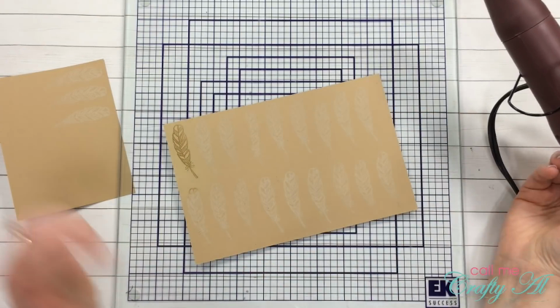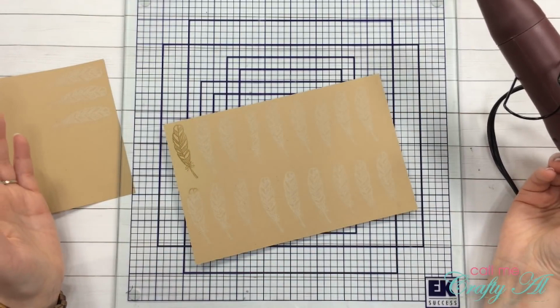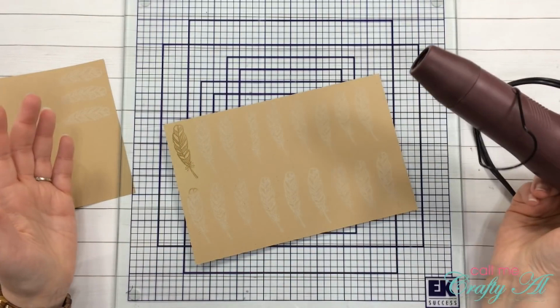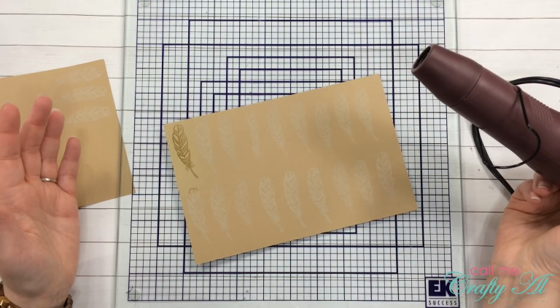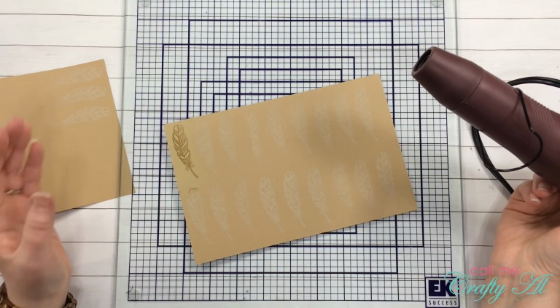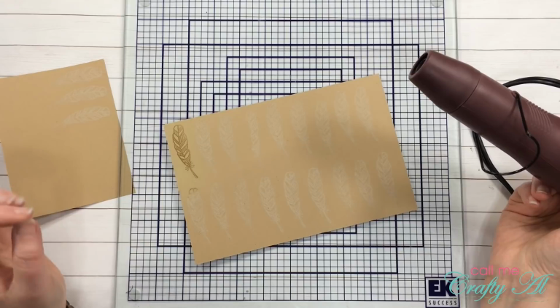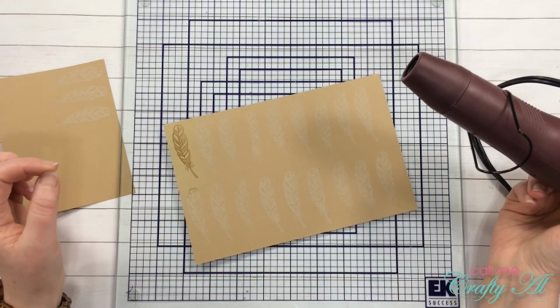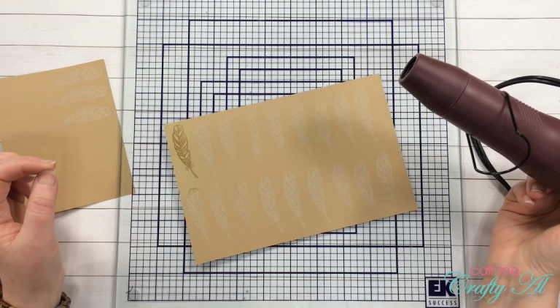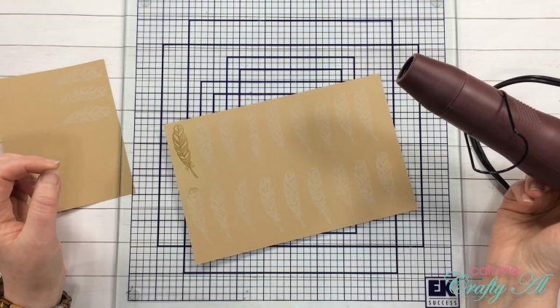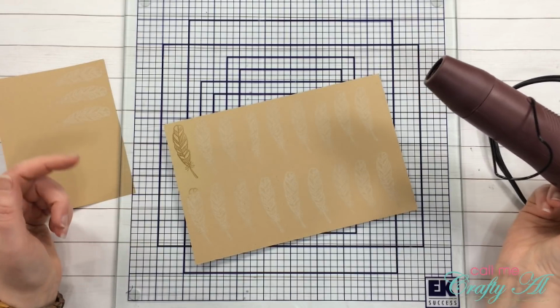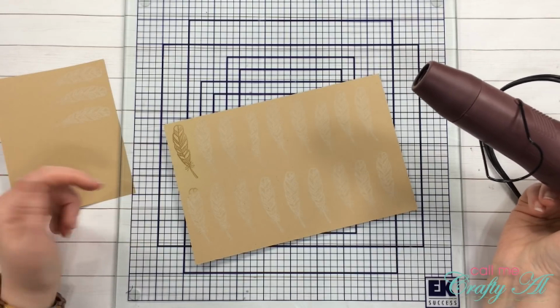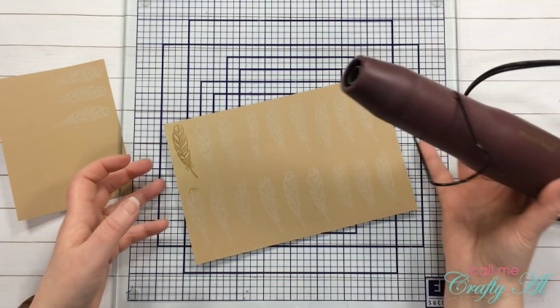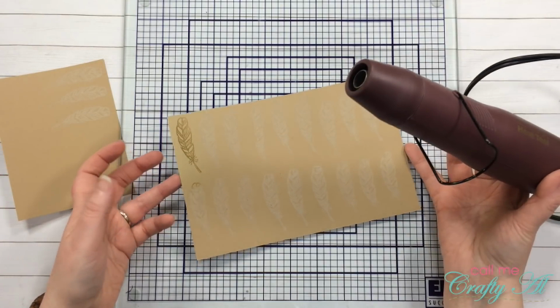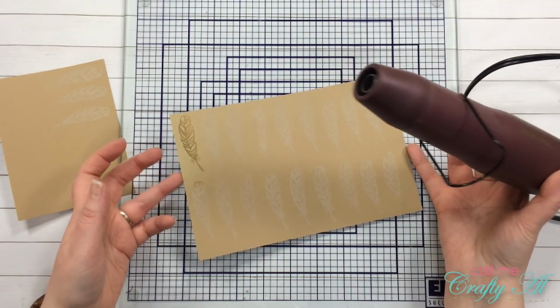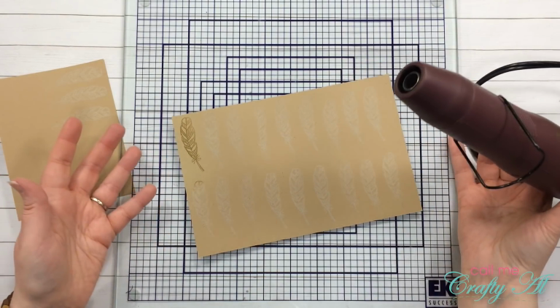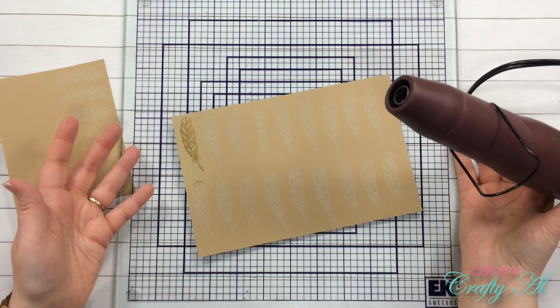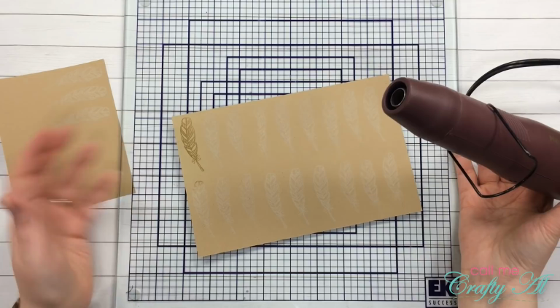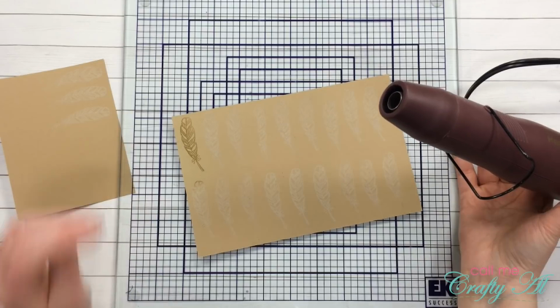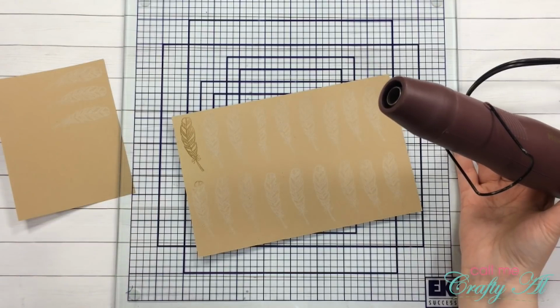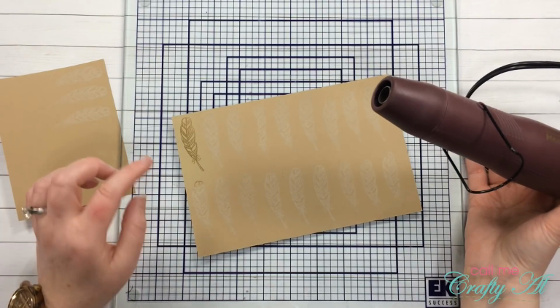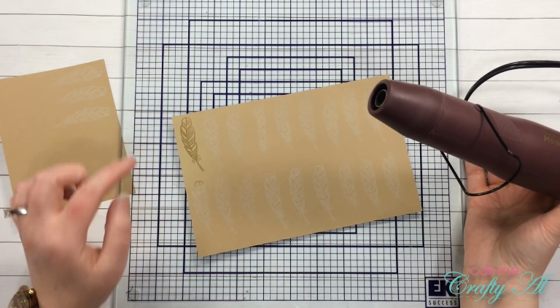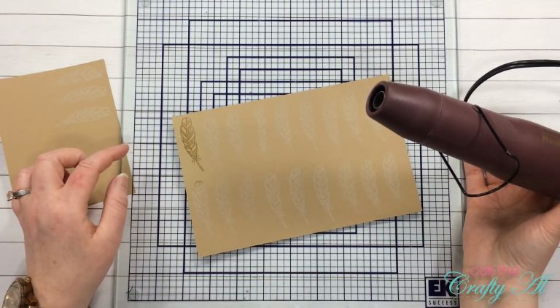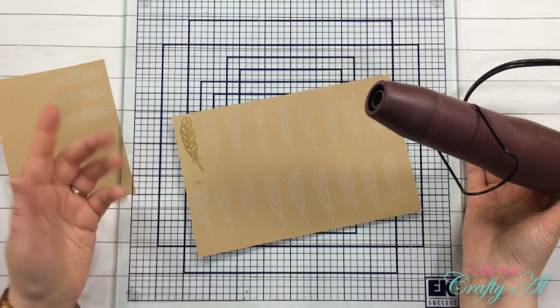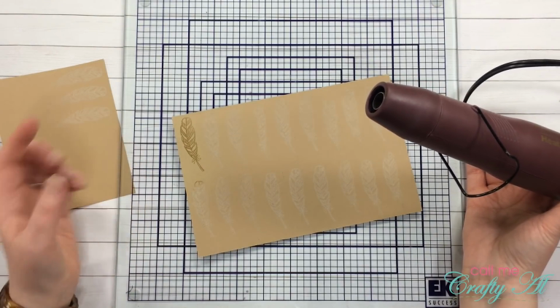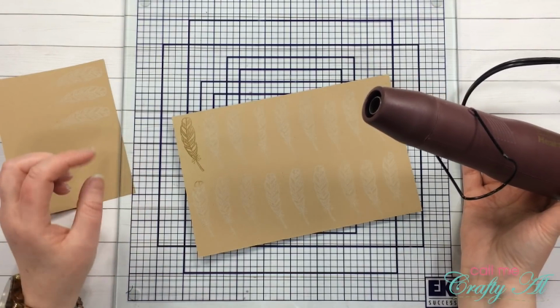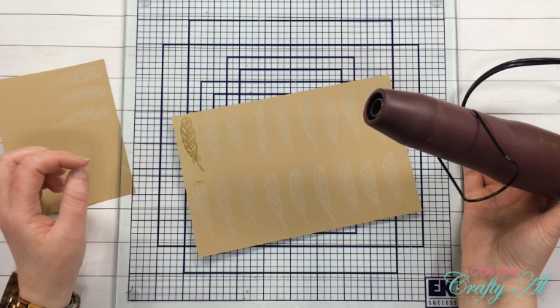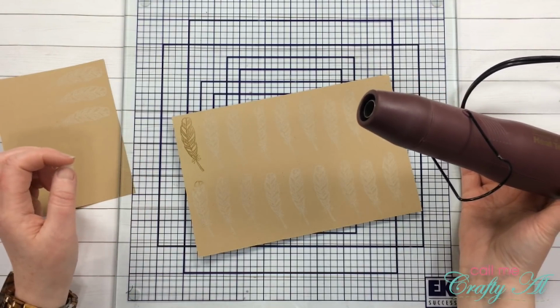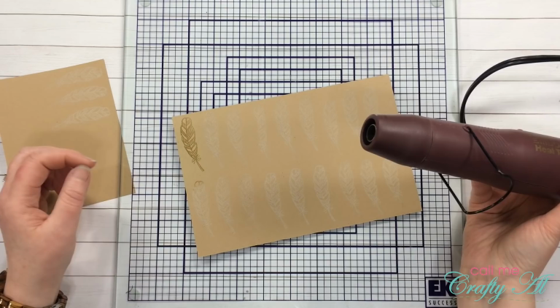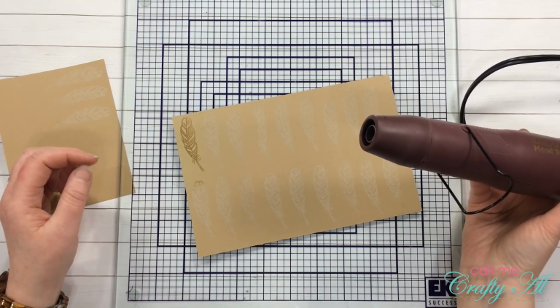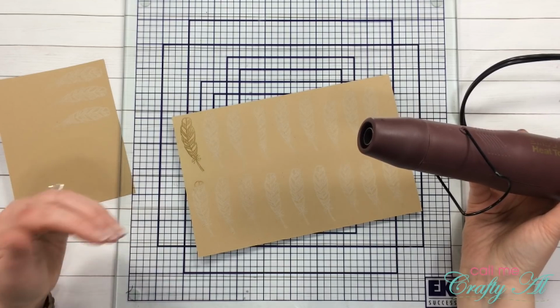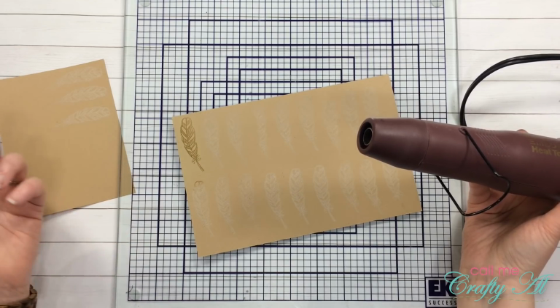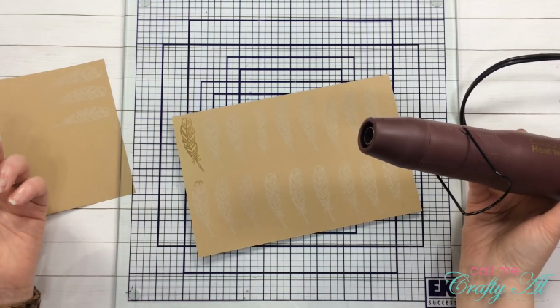Well, here's an example of best laid plans — I really thought I had gotten out my white detail embossing powder, but I actually pulled out my clear detail powder. You know what, we are going to go with it. This is just an example of making it work.